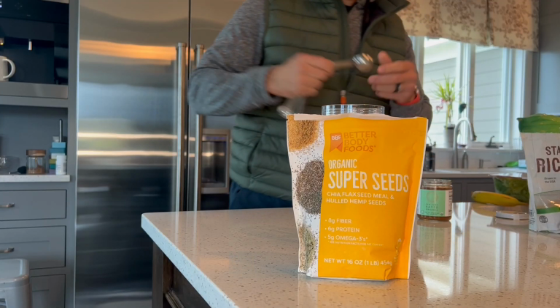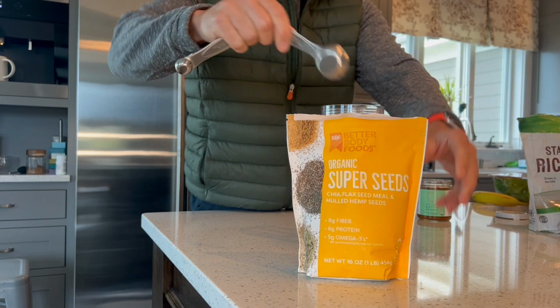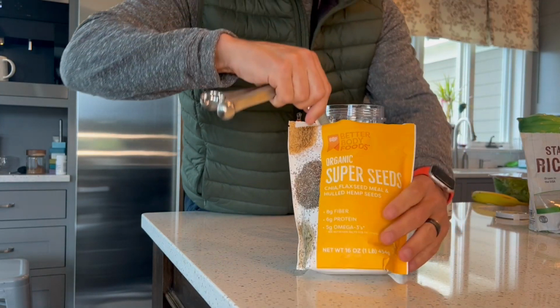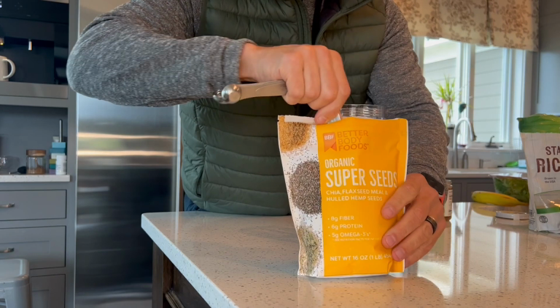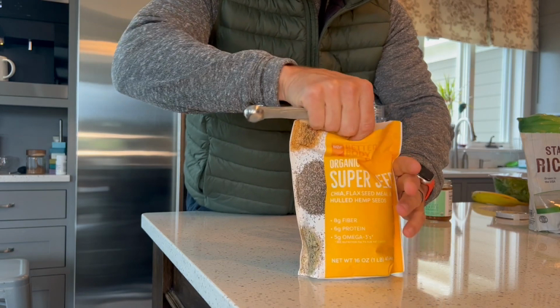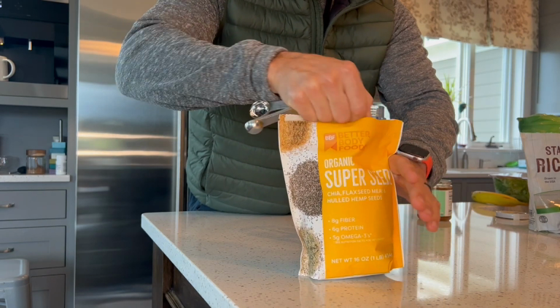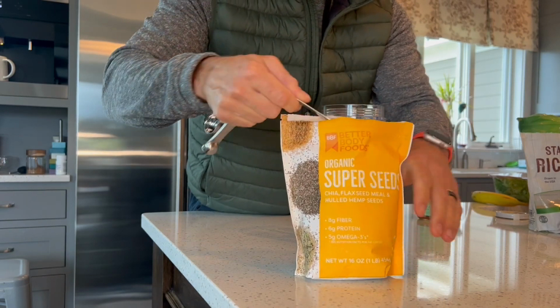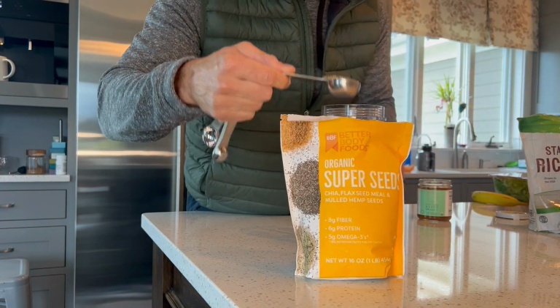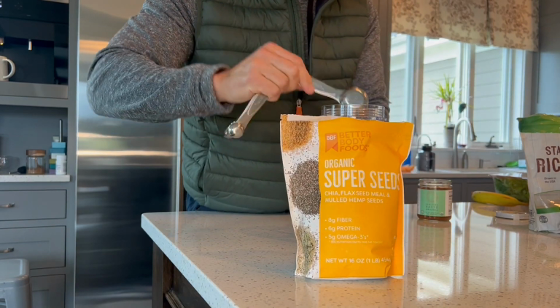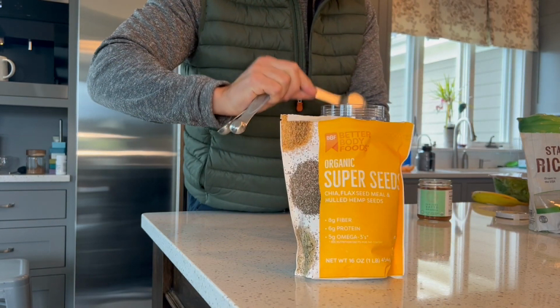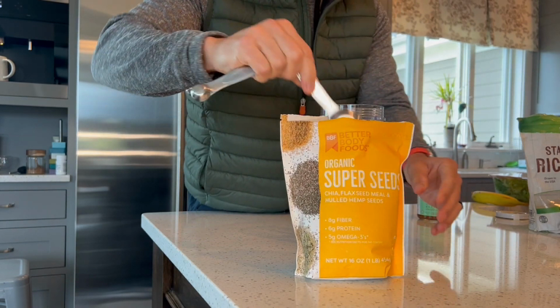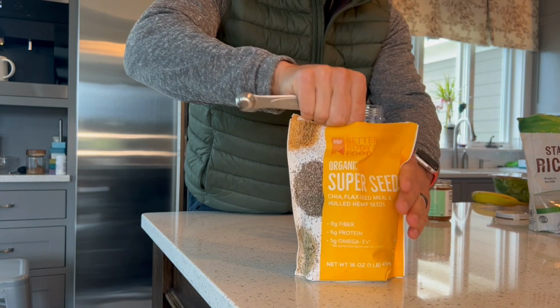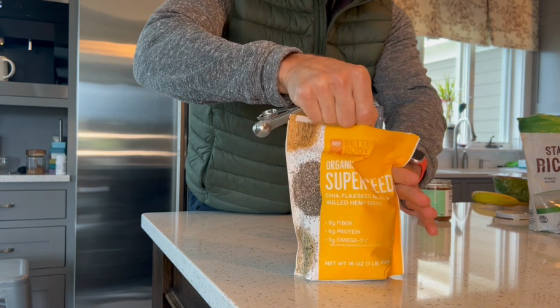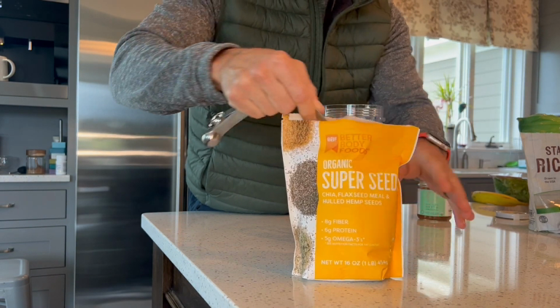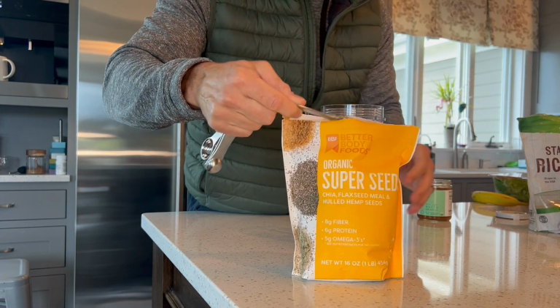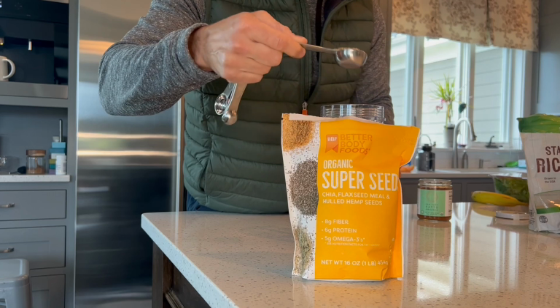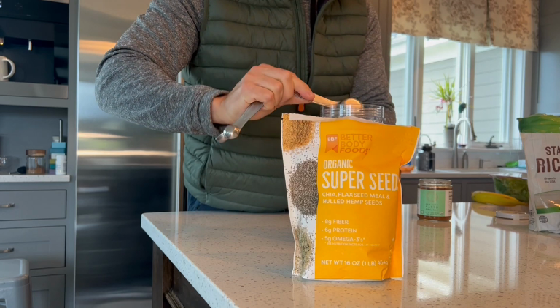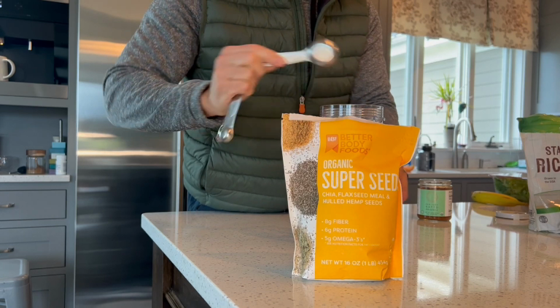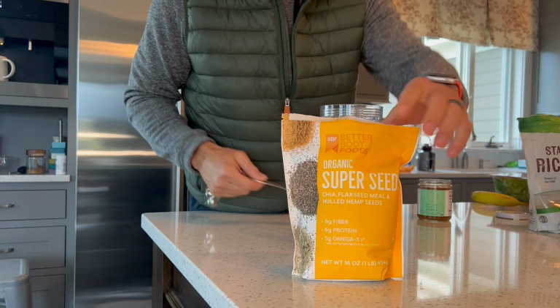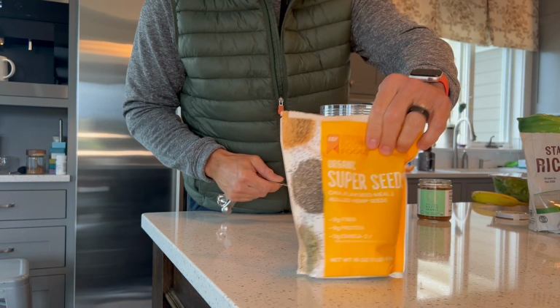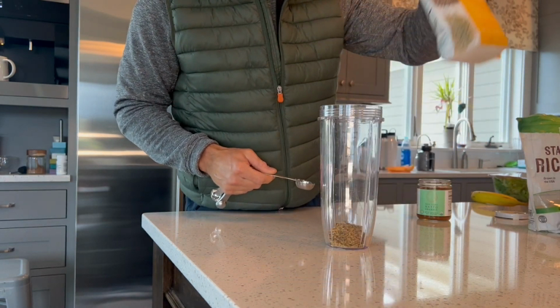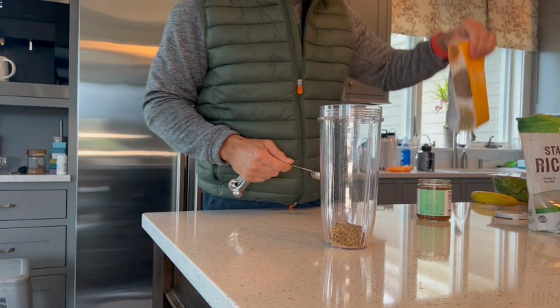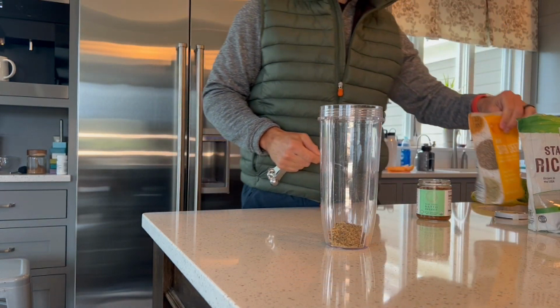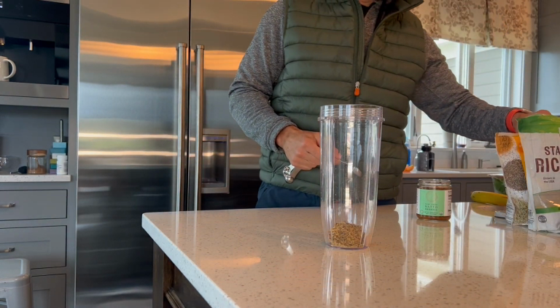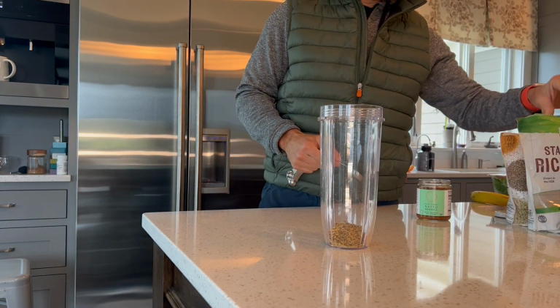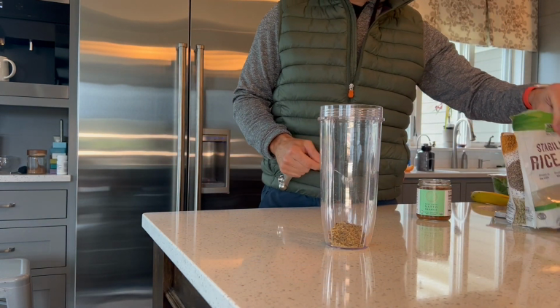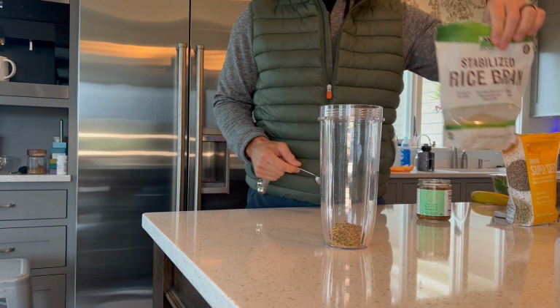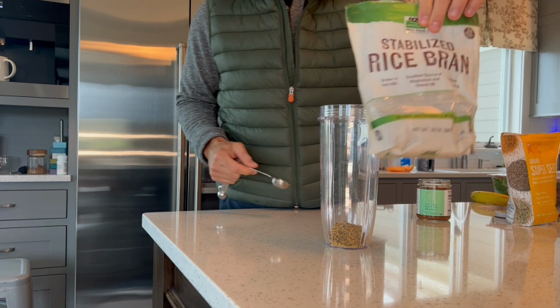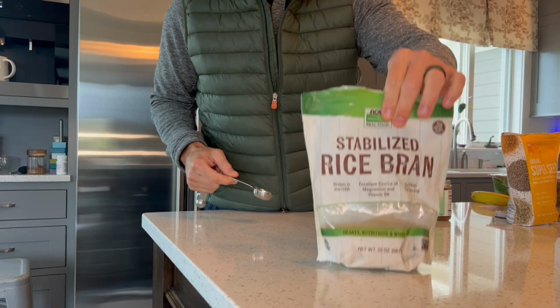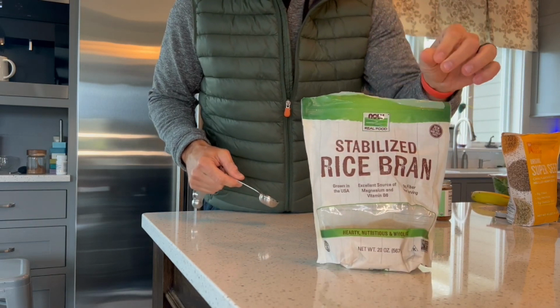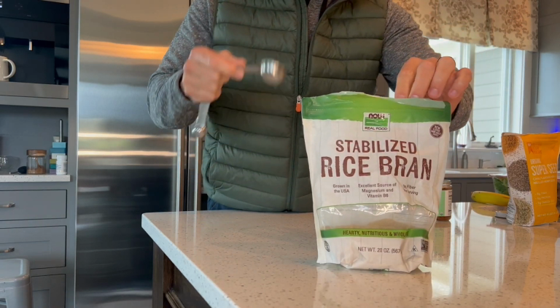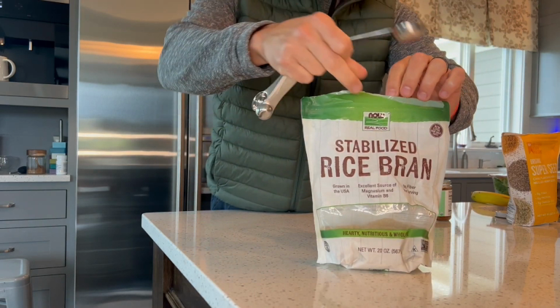Our first ingredient is going to be some type of seed. I usually like to pick from flax, chia, or hemp — the super seeds — two tablespoons. Pick whatever your favorite one is. You get a little bit of fiber with that, protein, omega-3 fatty acids, just to name a few things.